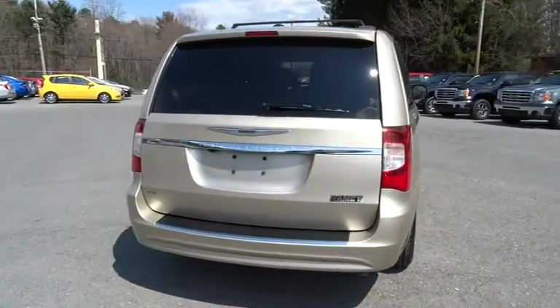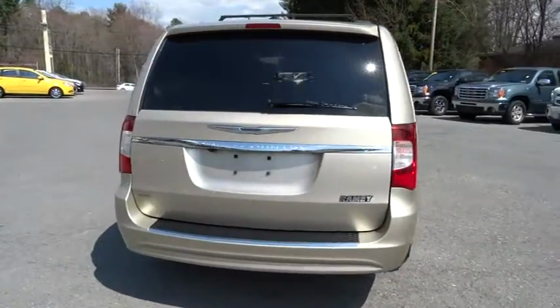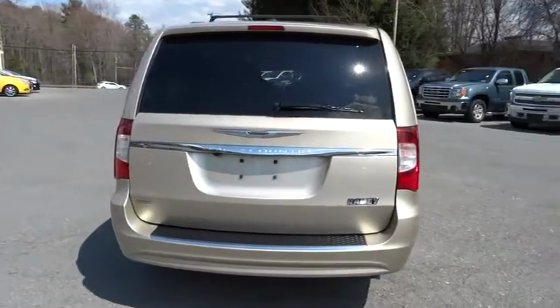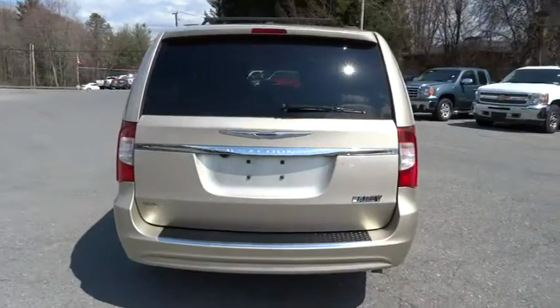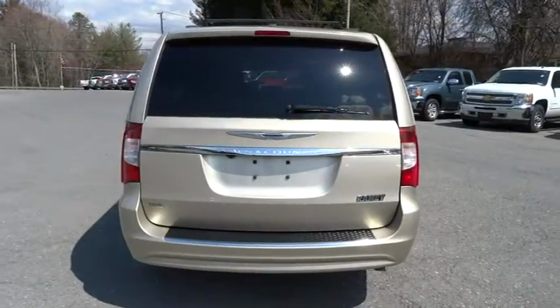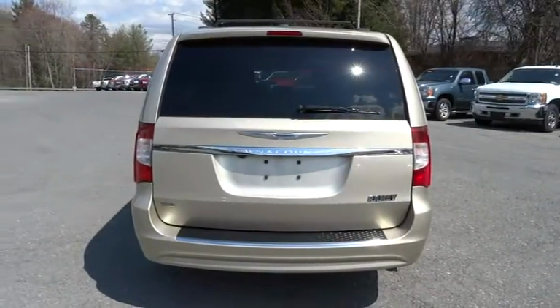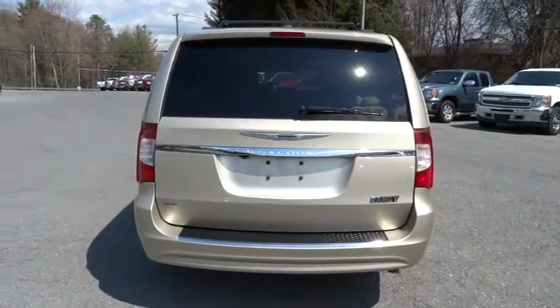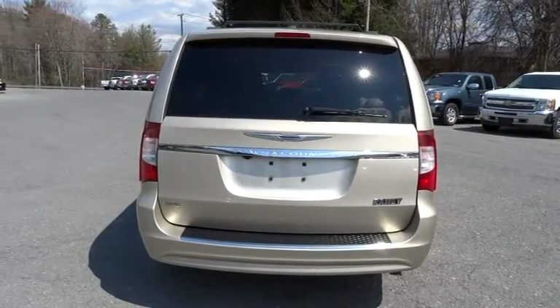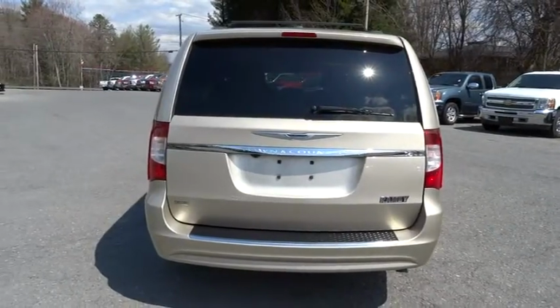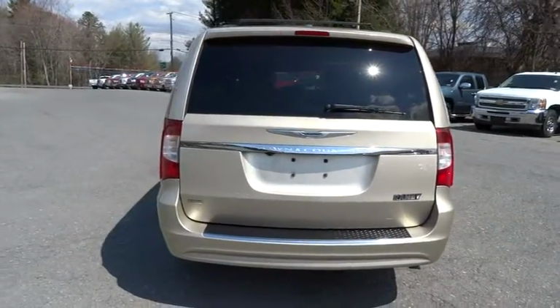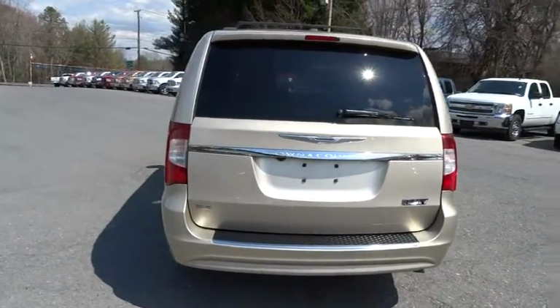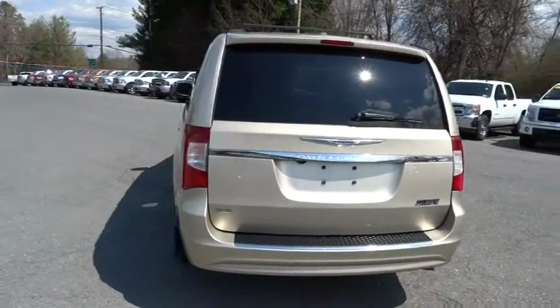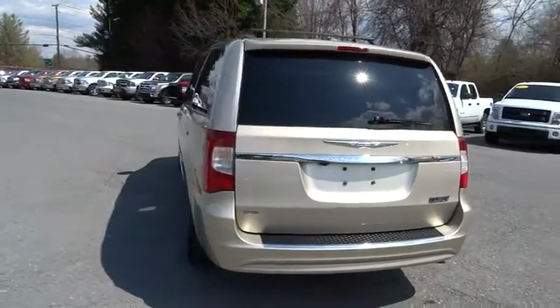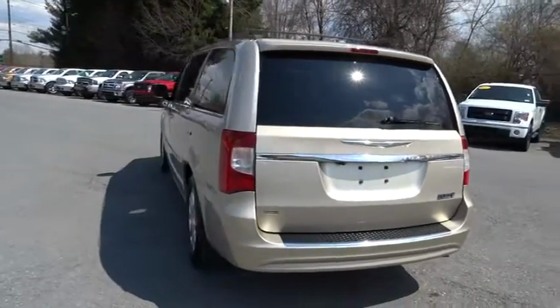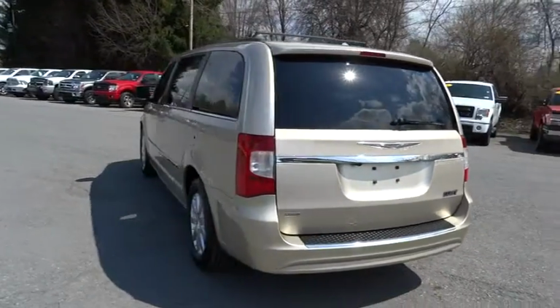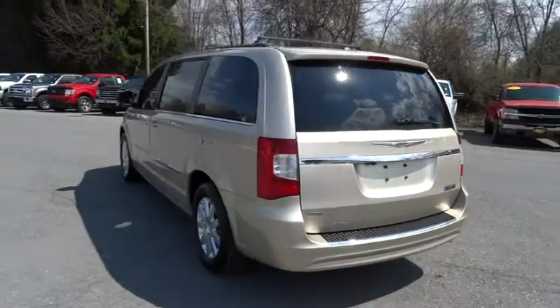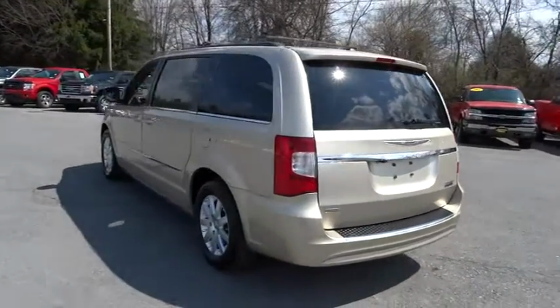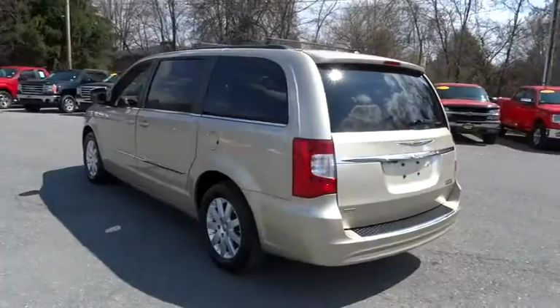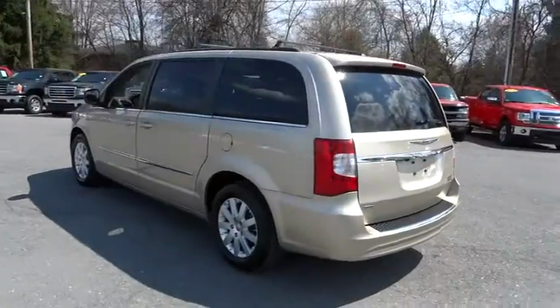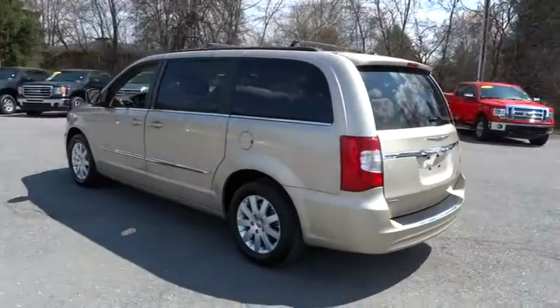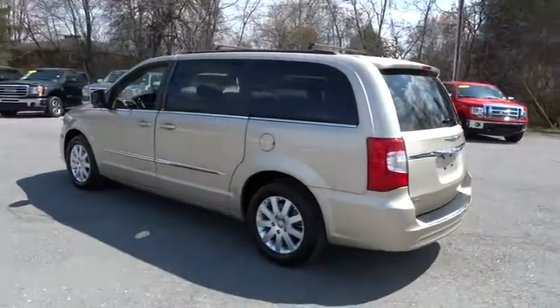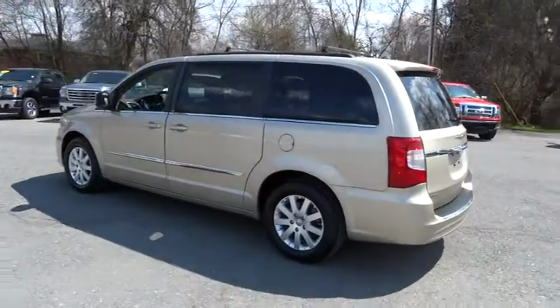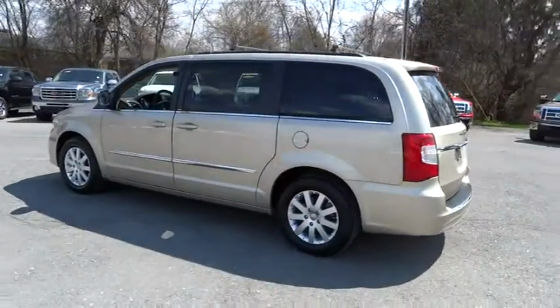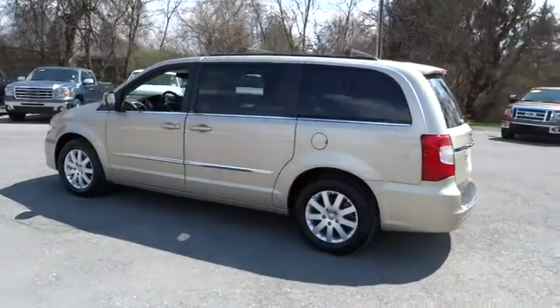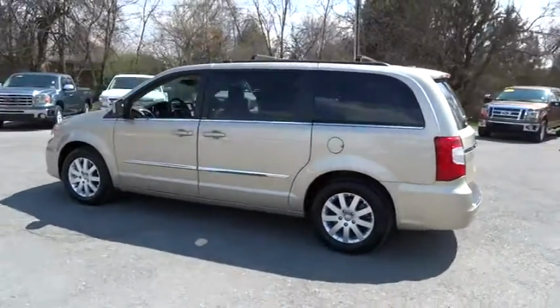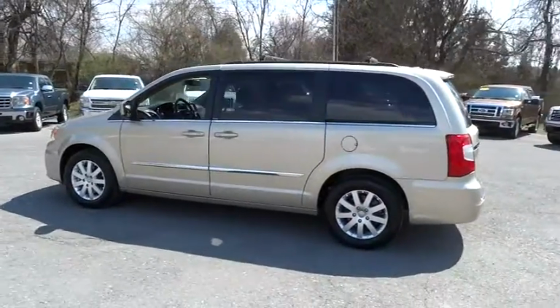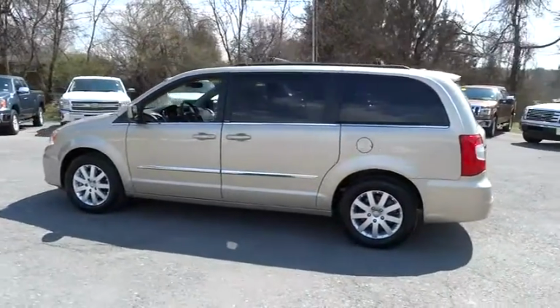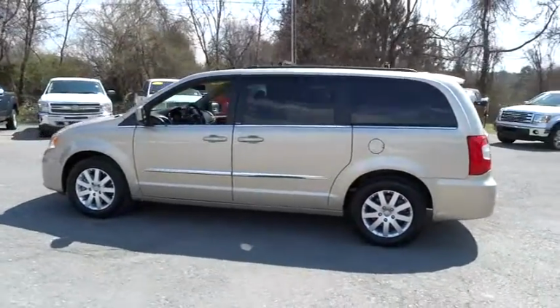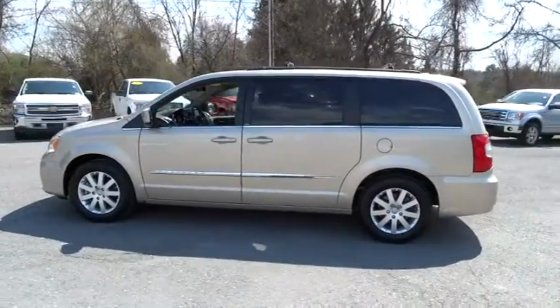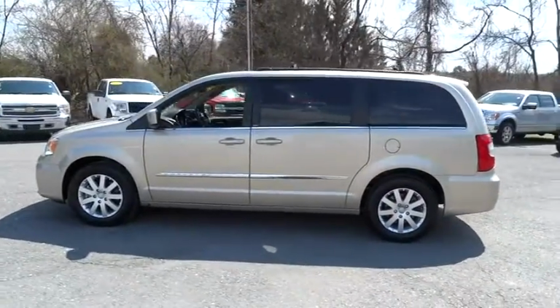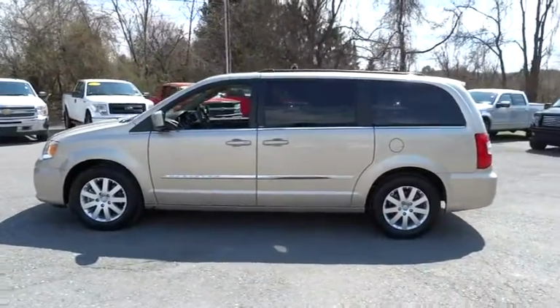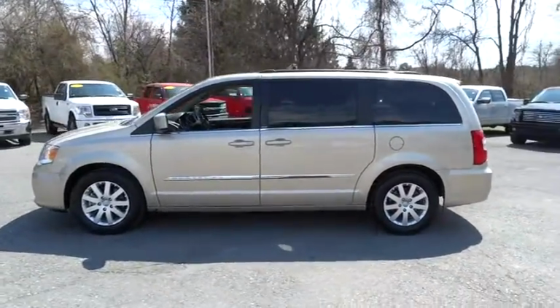Seat 7 comfortably and choose from Stow & Go Seating or the innovative Swivel & Go Seating, and is priced below $25,000. This vehicle has less than 40,000 miles.